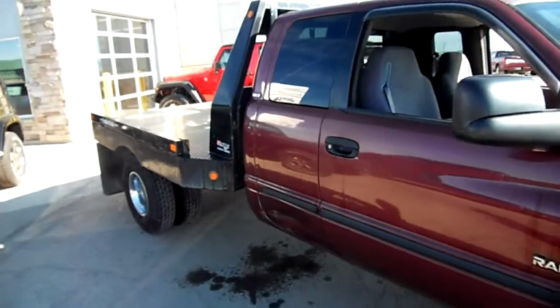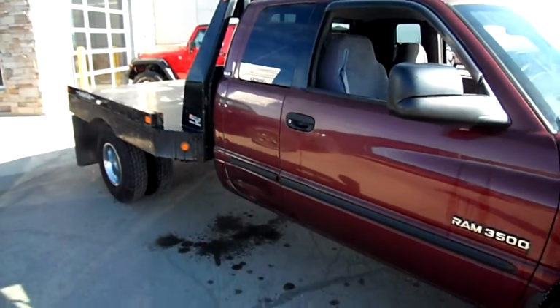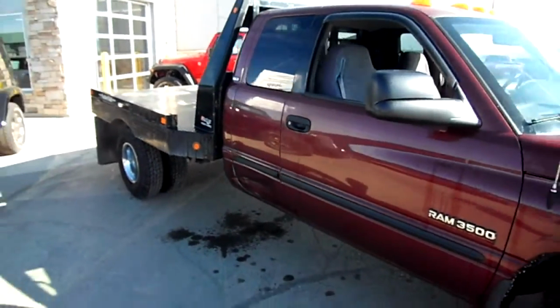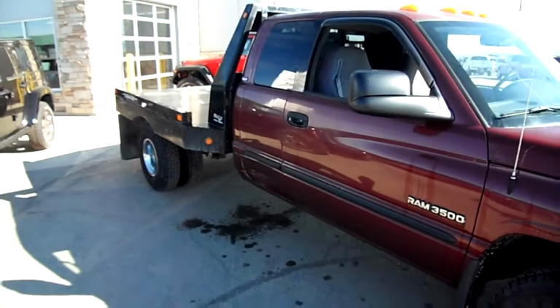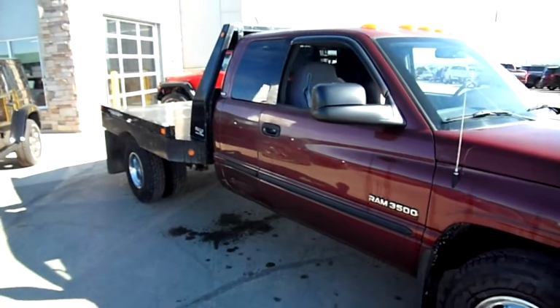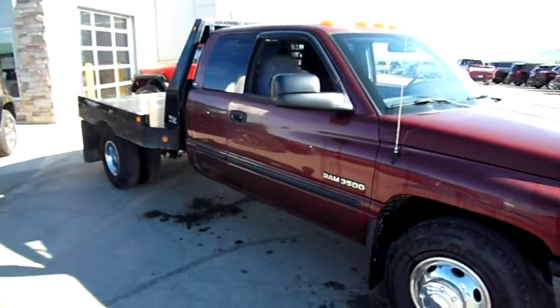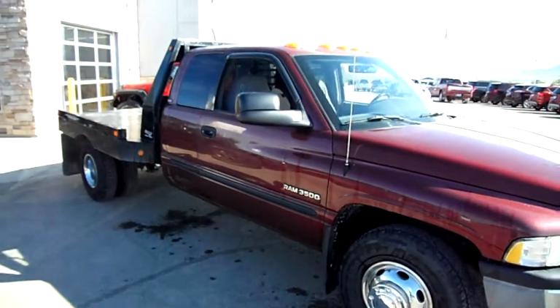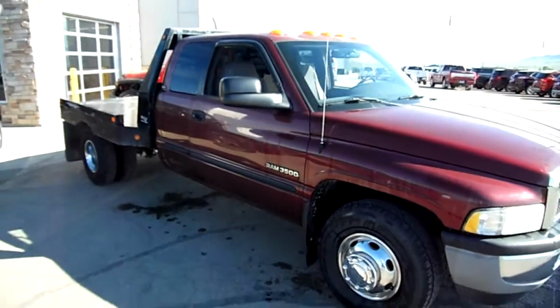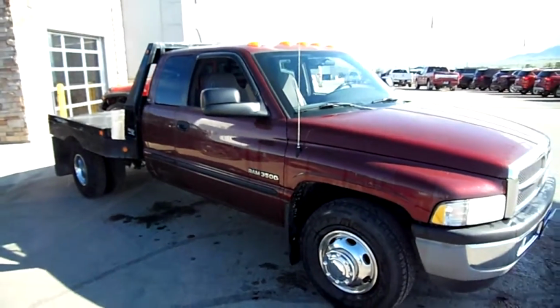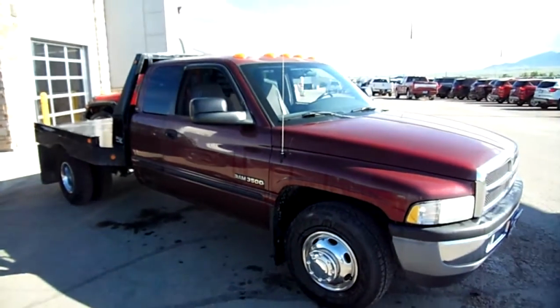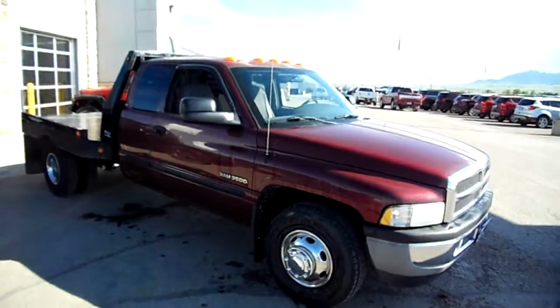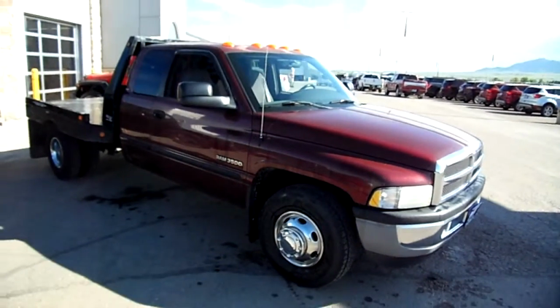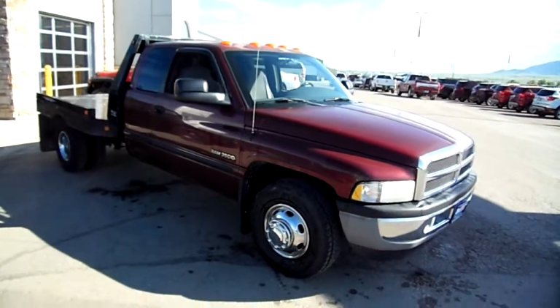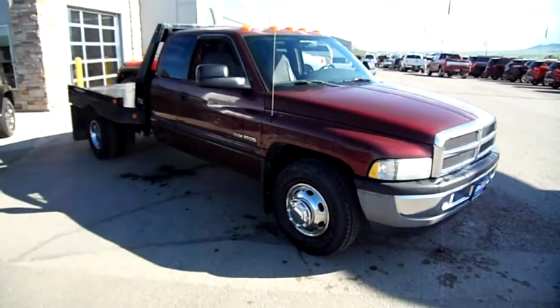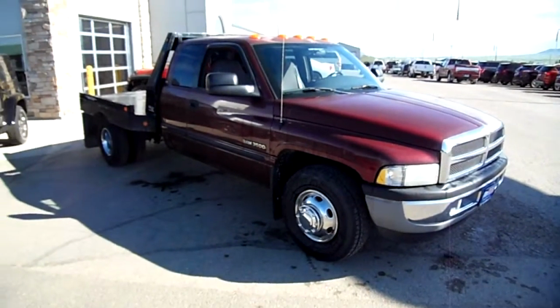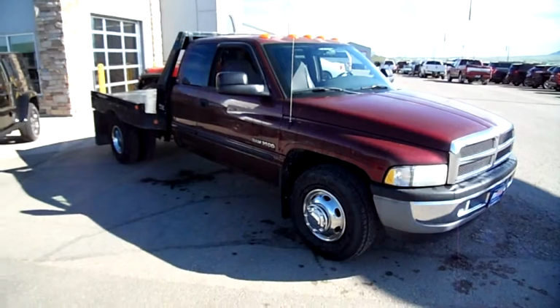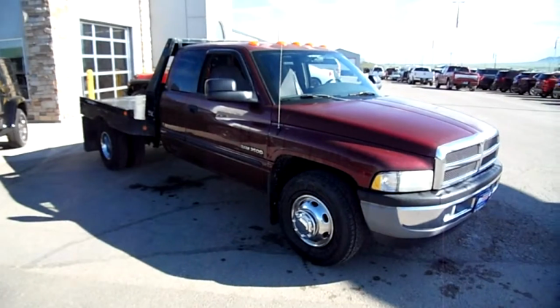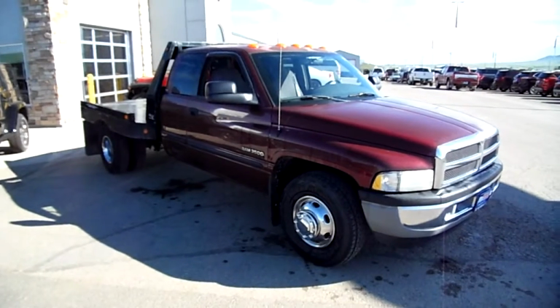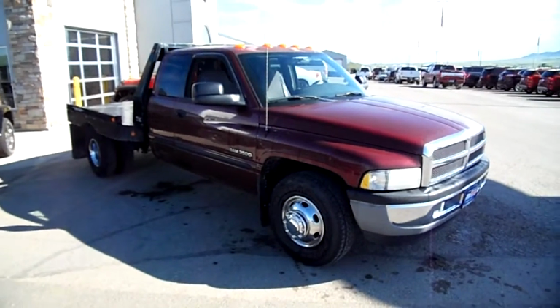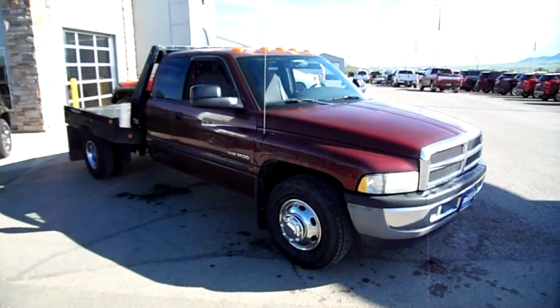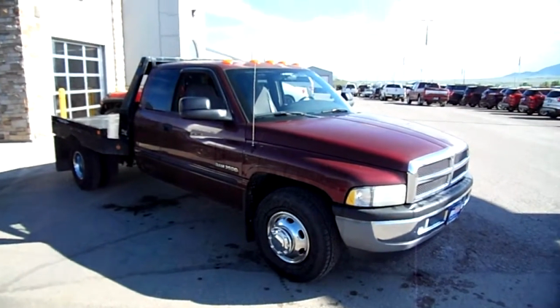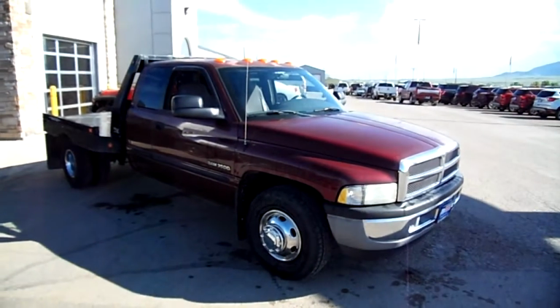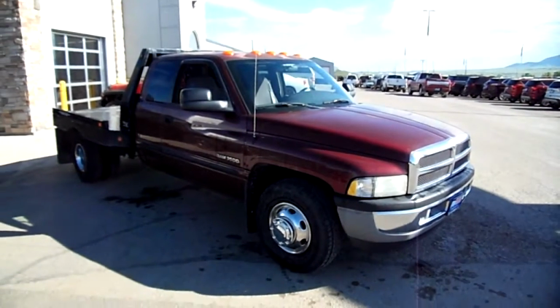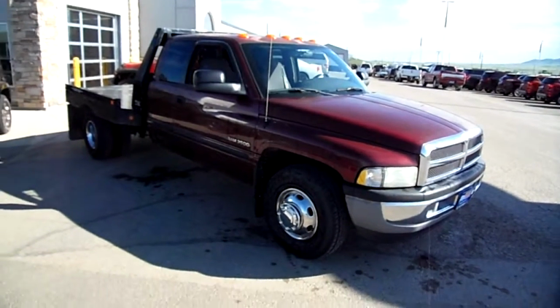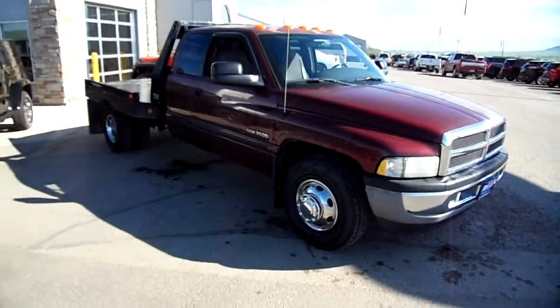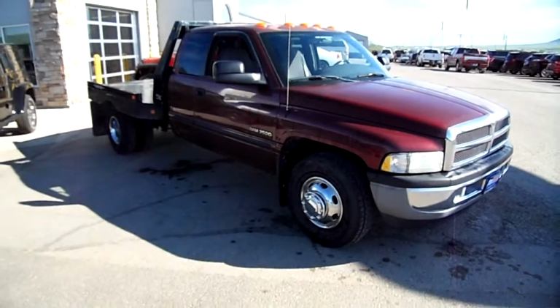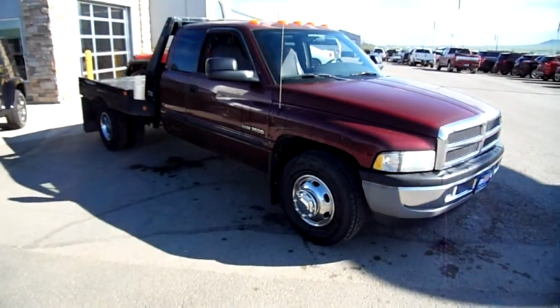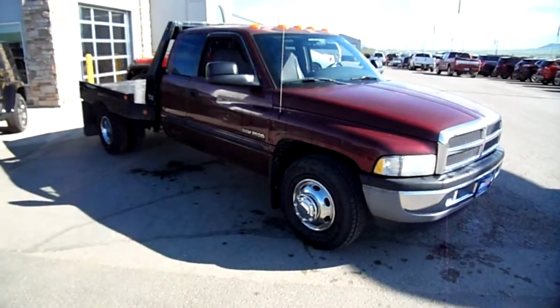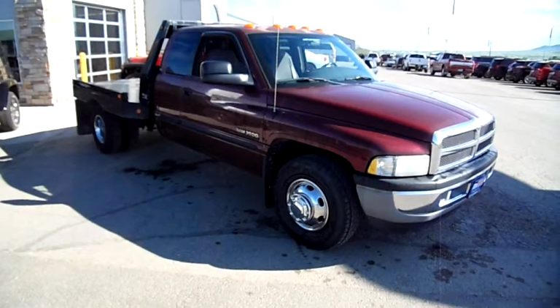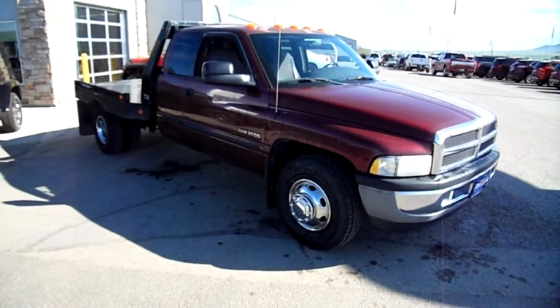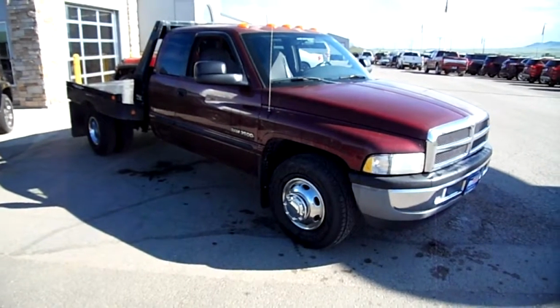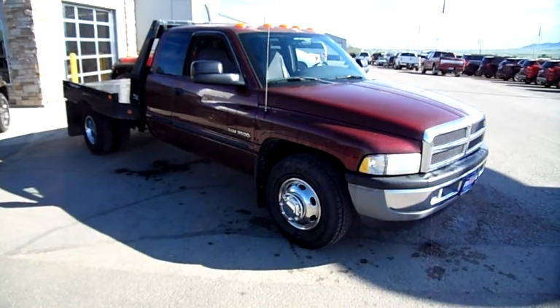I mean, if you need a one-ton dually to haul something, this would be a great rig for you — just whatever you need, and it's priced really affordable. Come check it out at Snowy Mountain Motors. Listen to that motor!